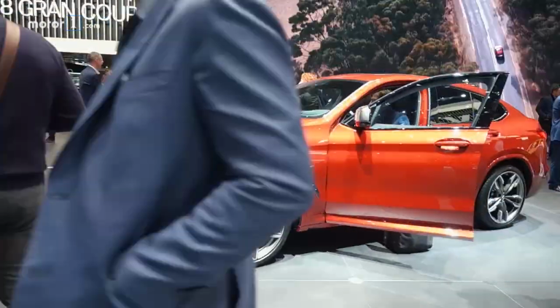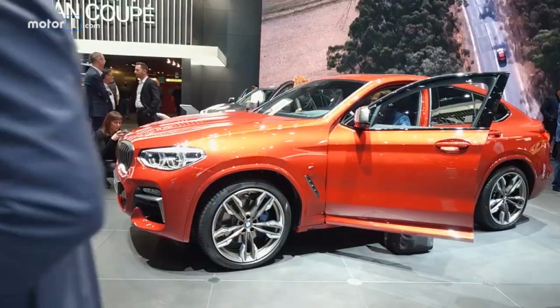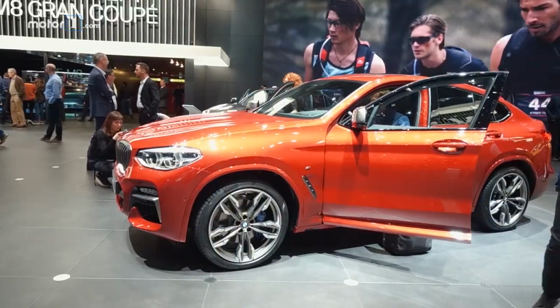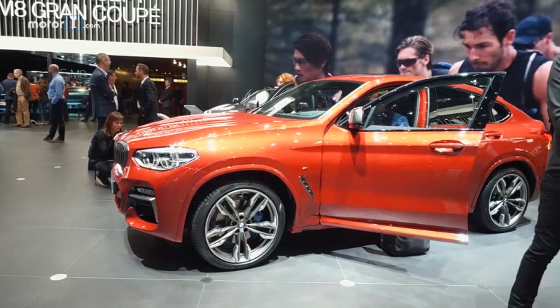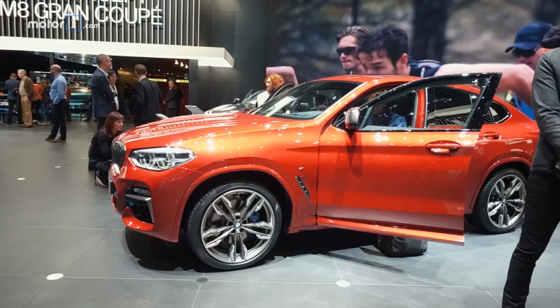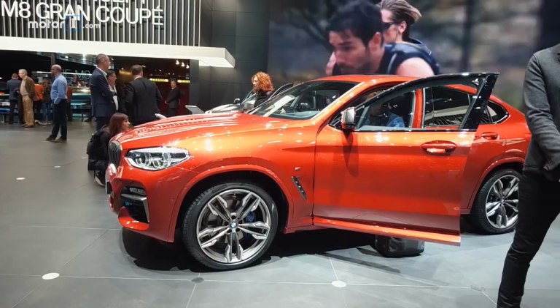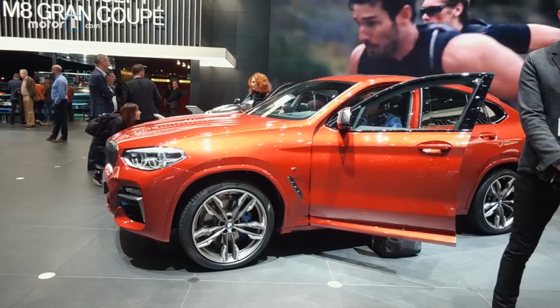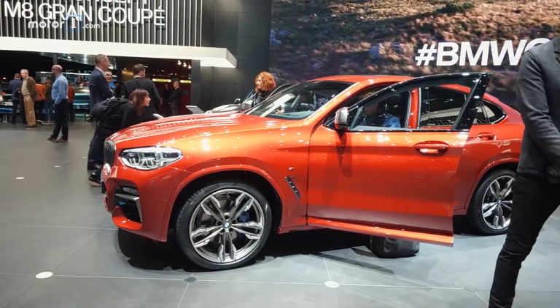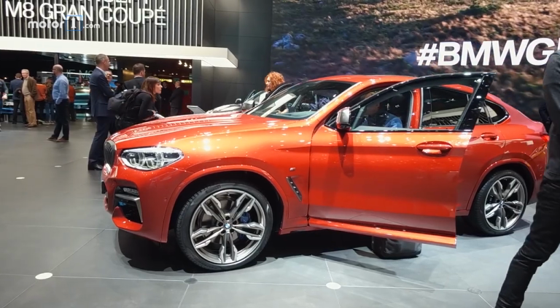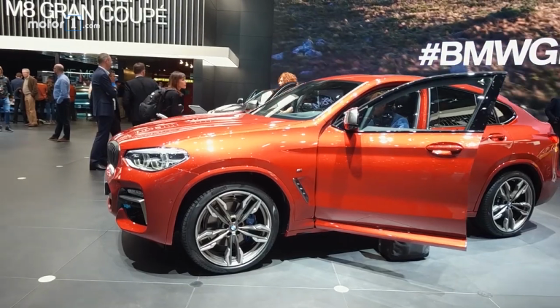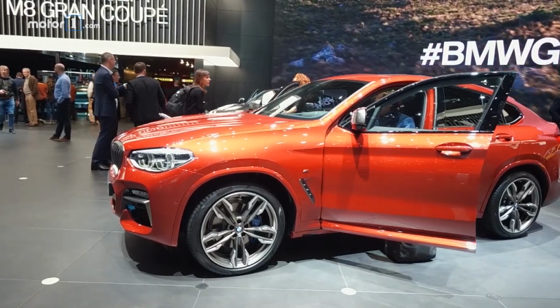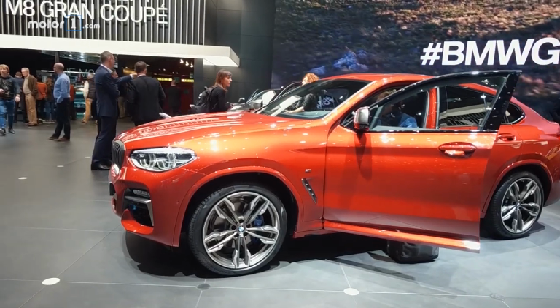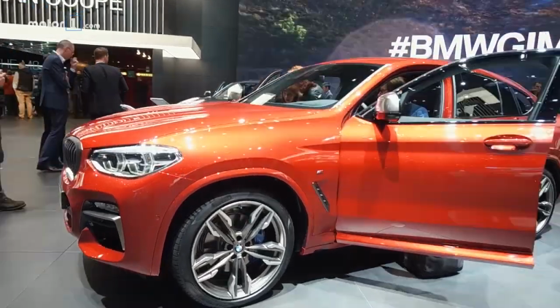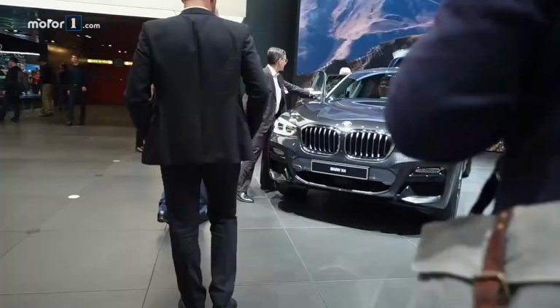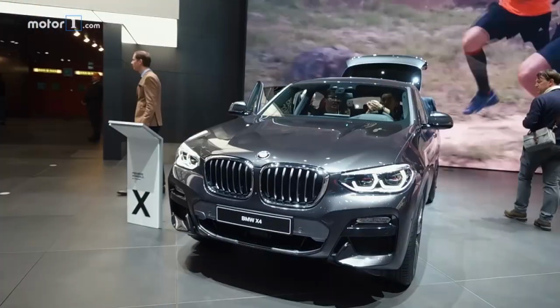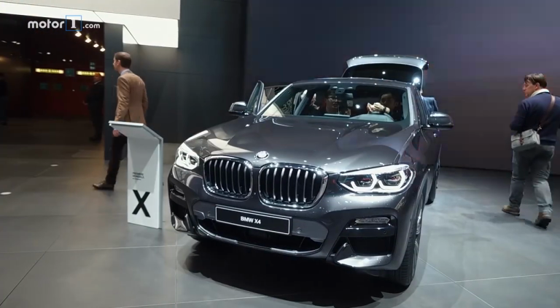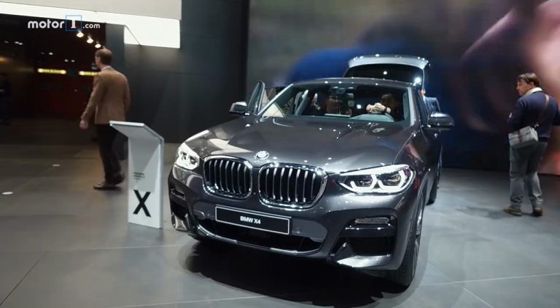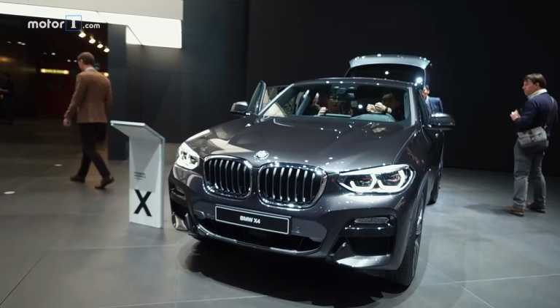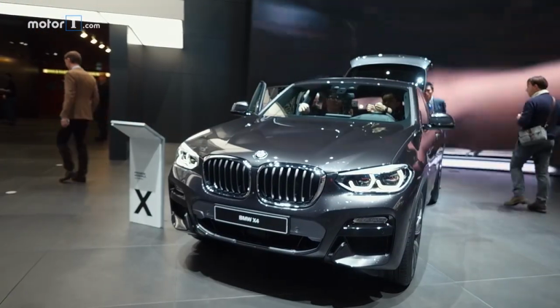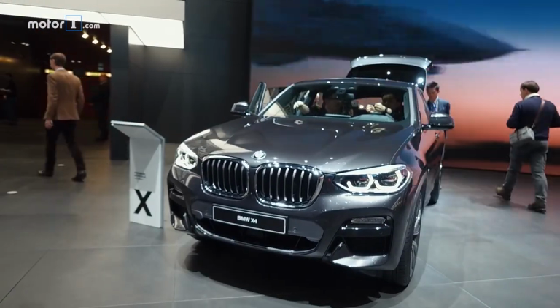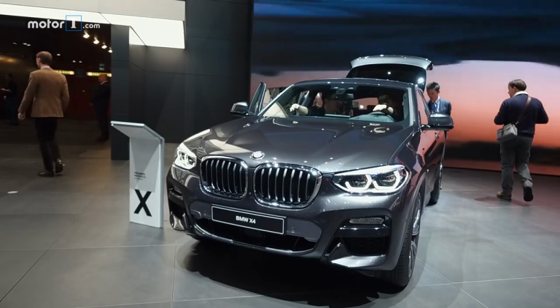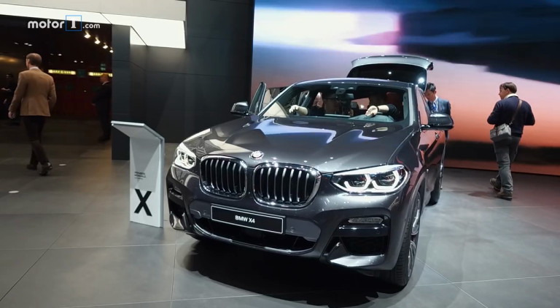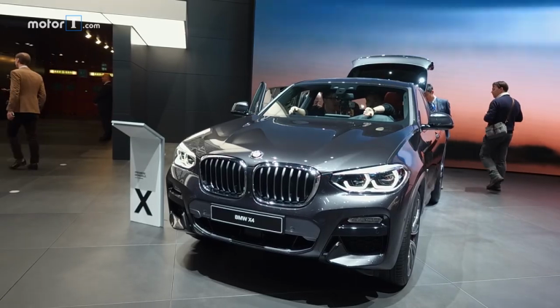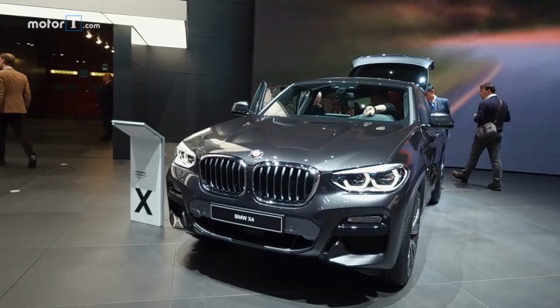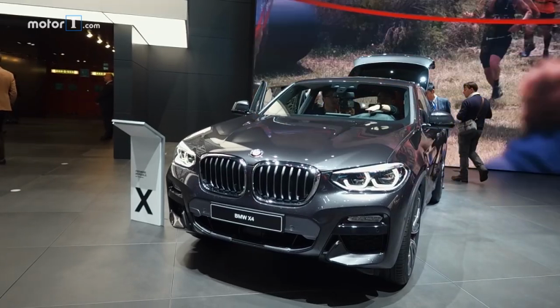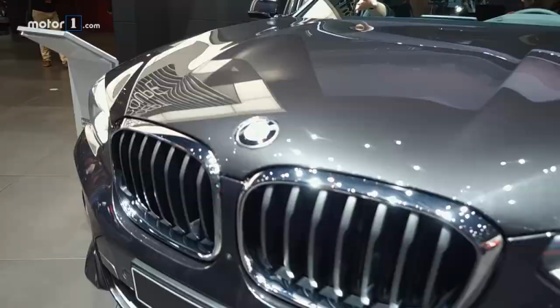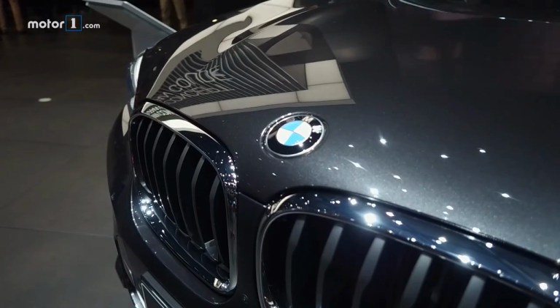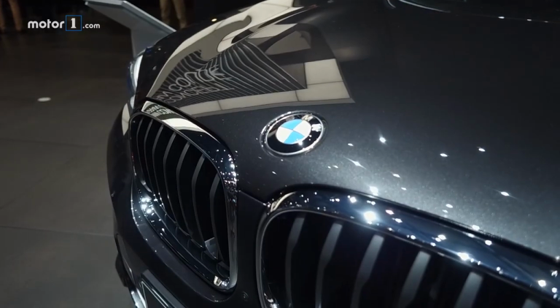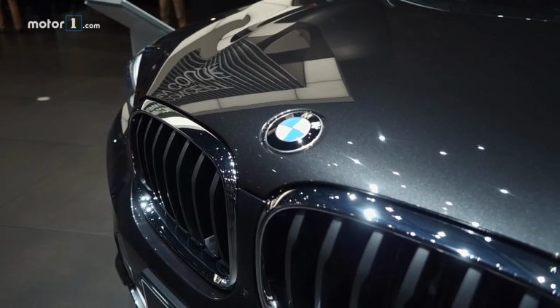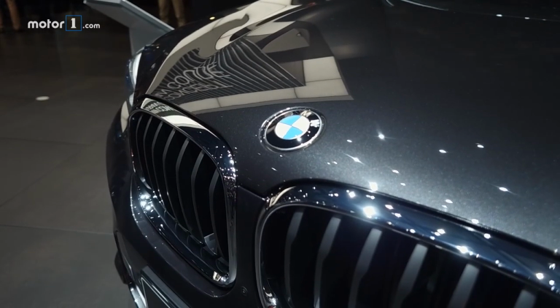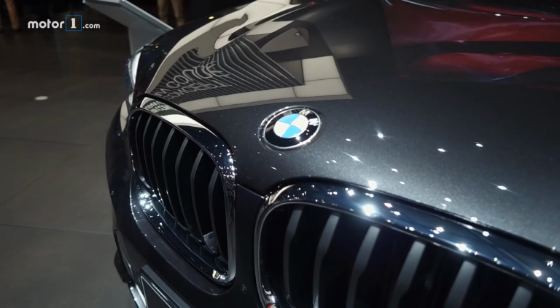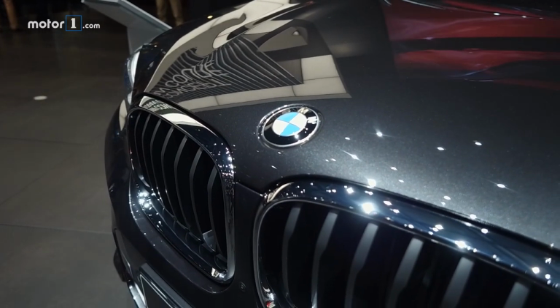As it continues to cater to buyers' interests in SUVs, BMW has updated the X4. As you'll recall, the X4 is the slightly sportier, slightly more design-focused version of the X3 SUV.